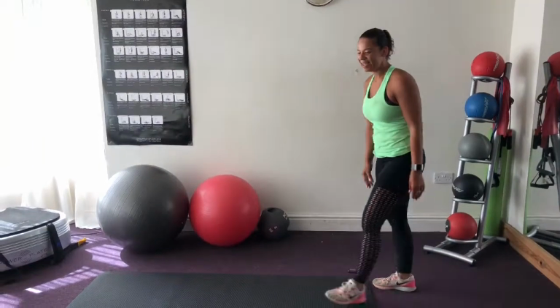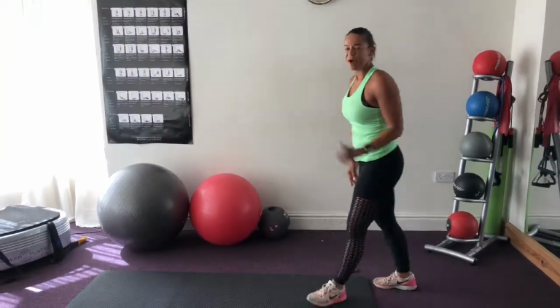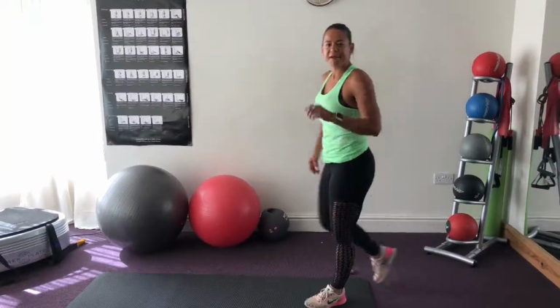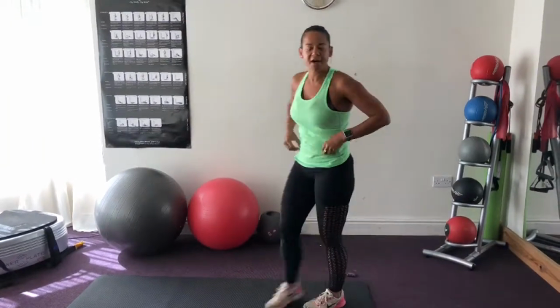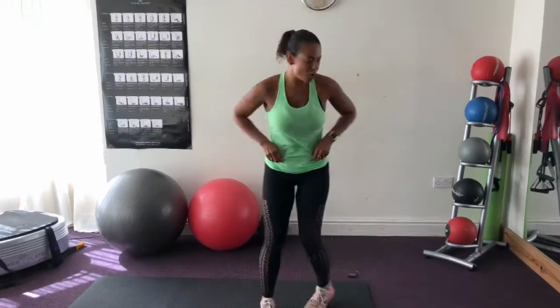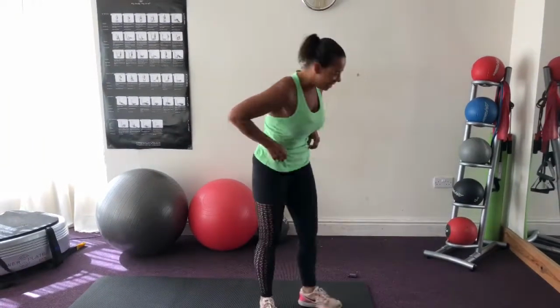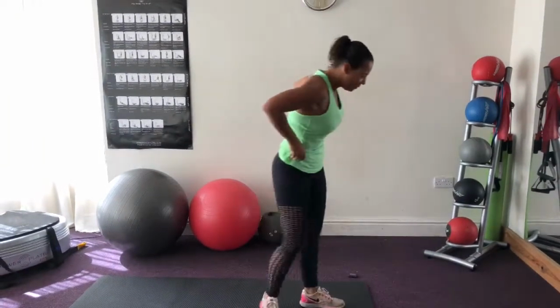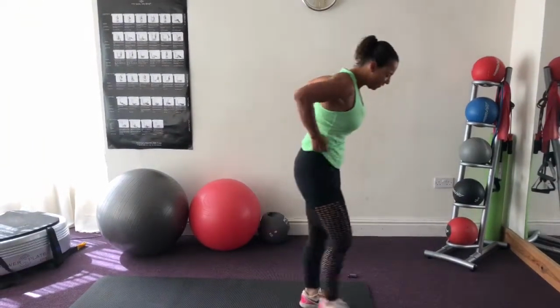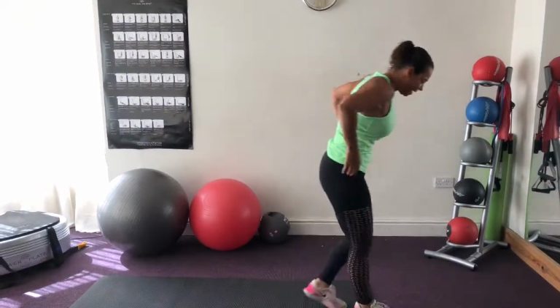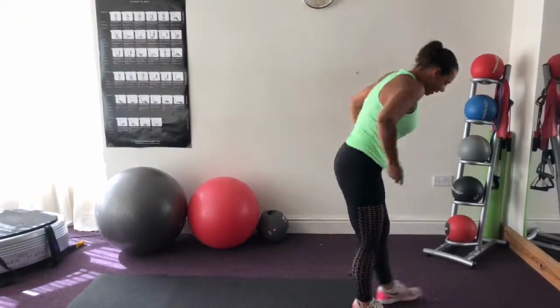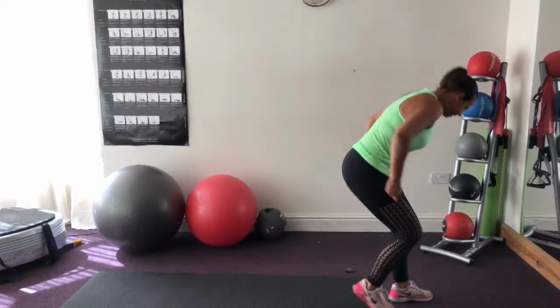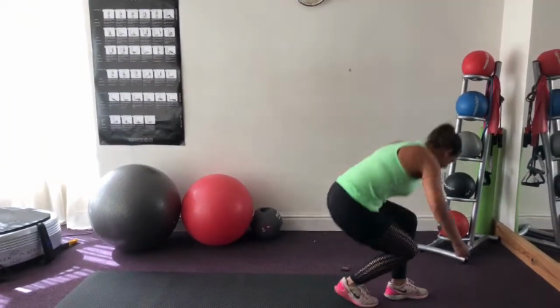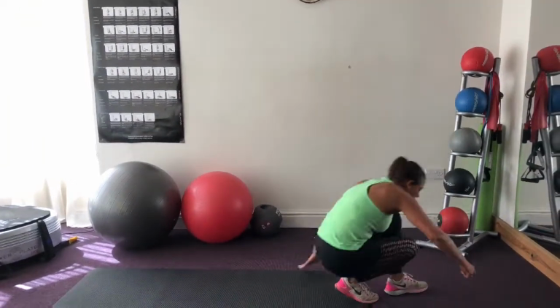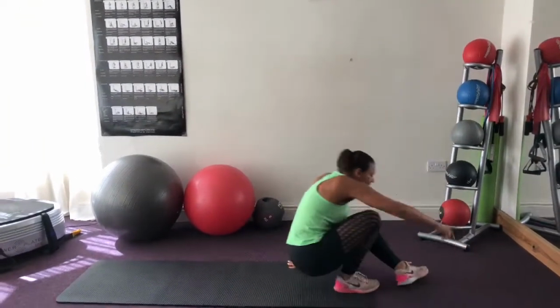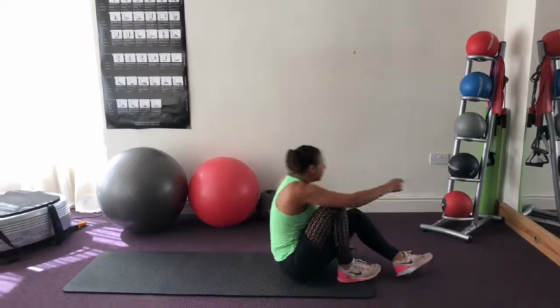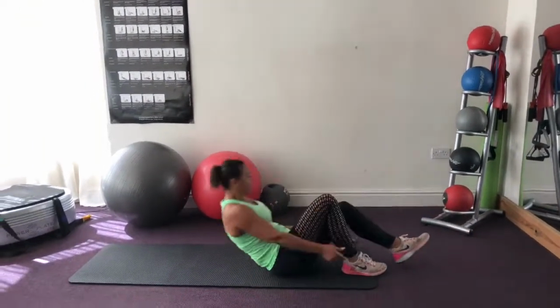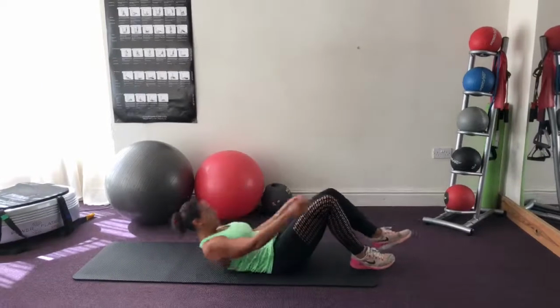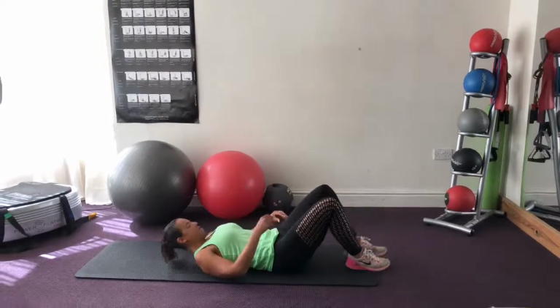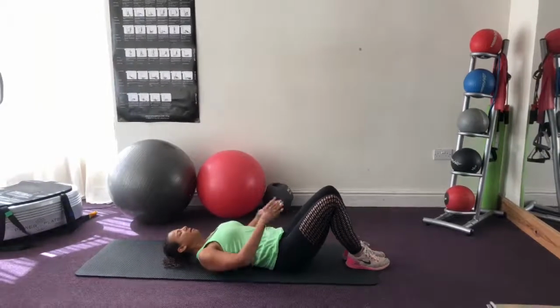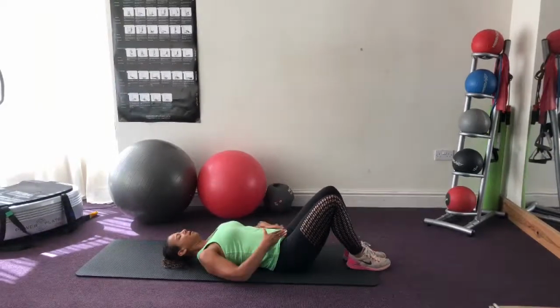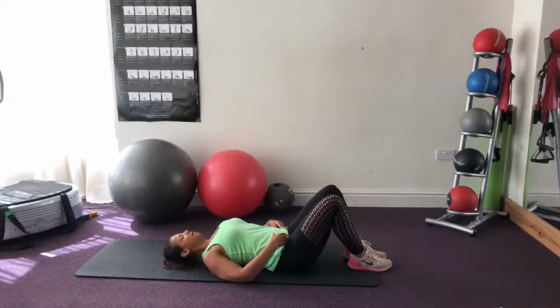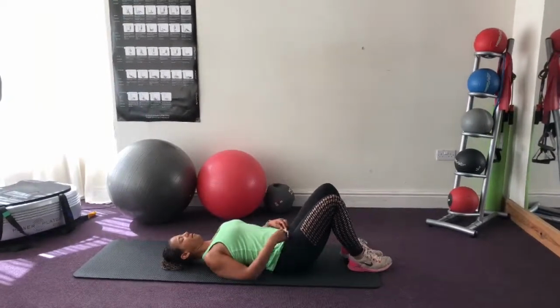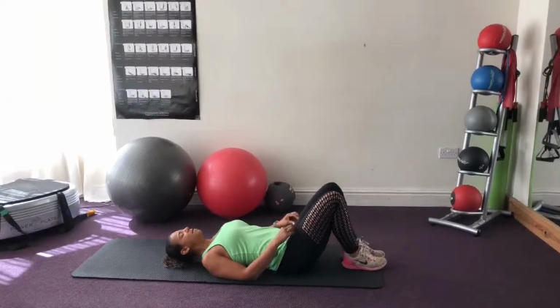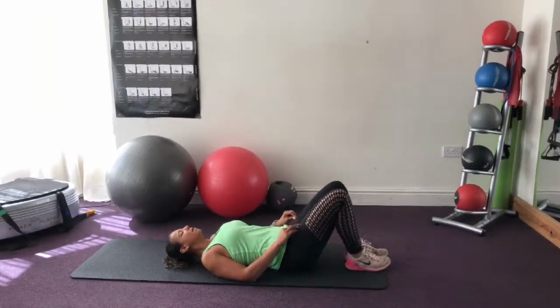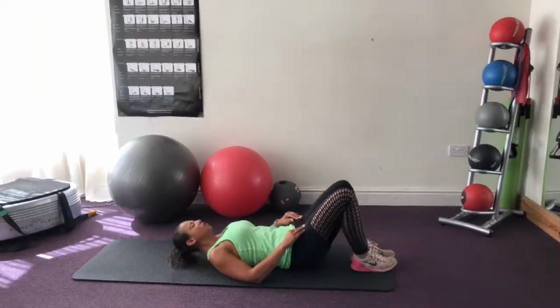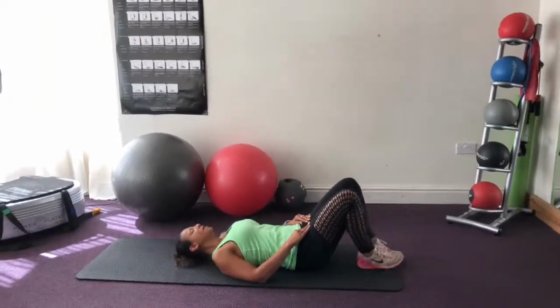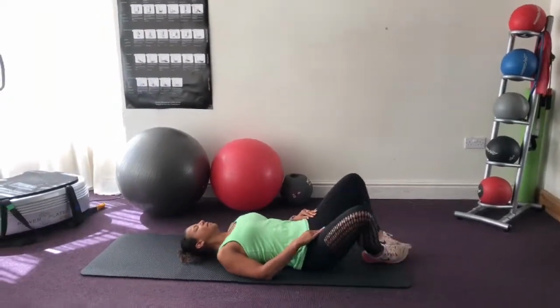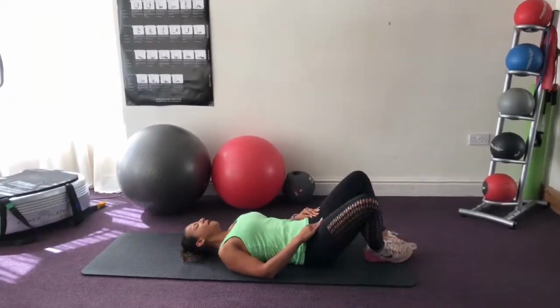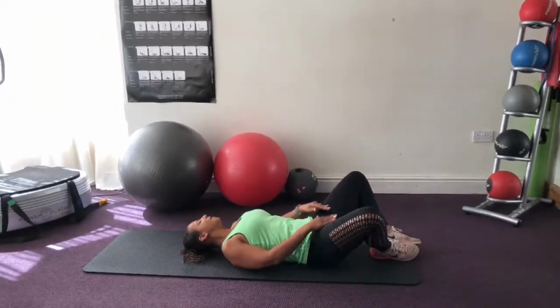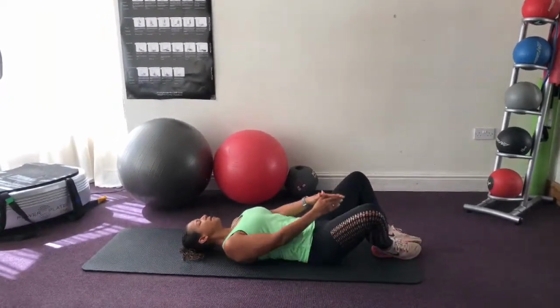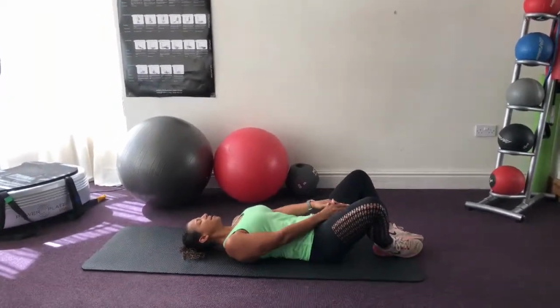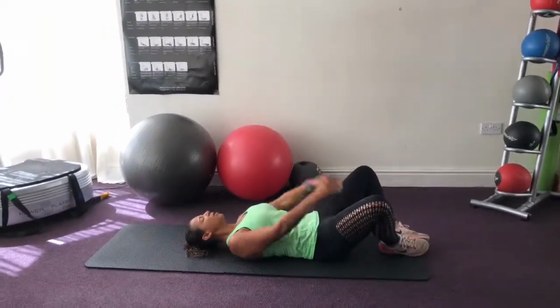Okay, final one is the butterfly sit-up. Find that position and then we're going to sit up.